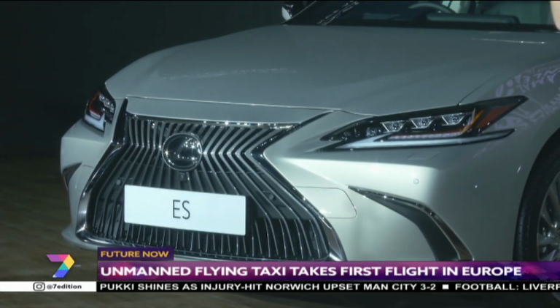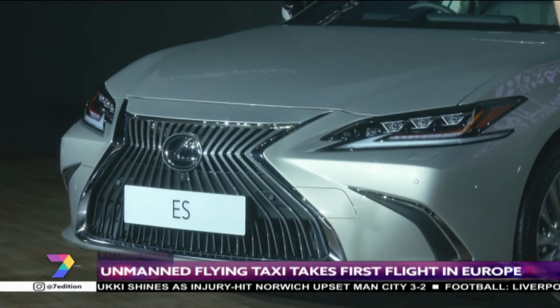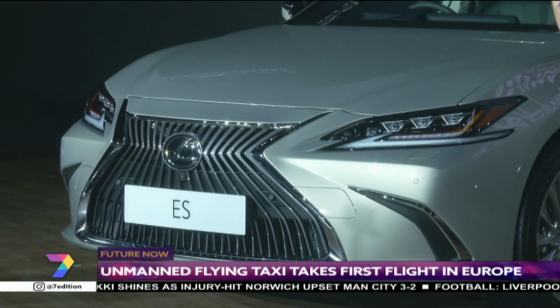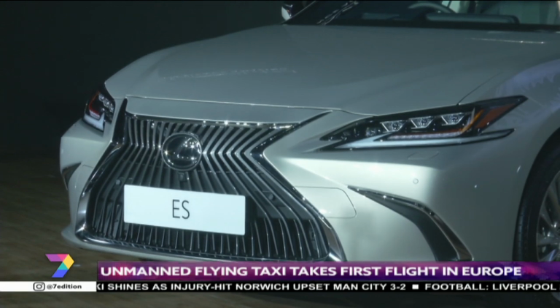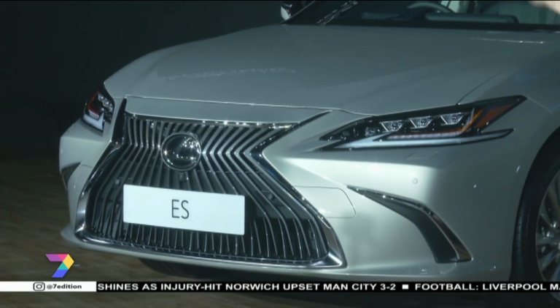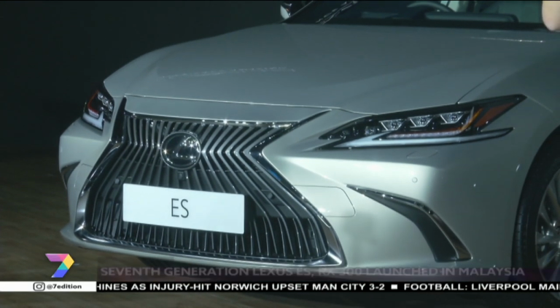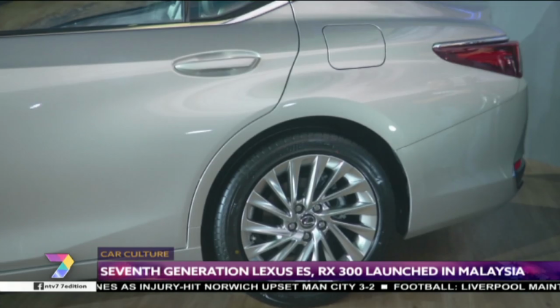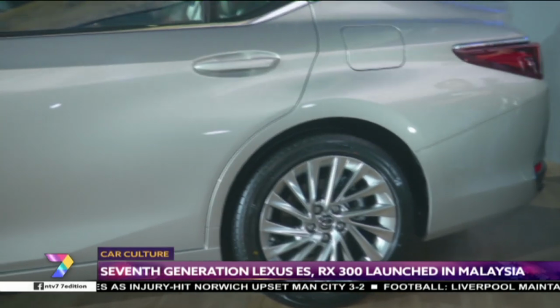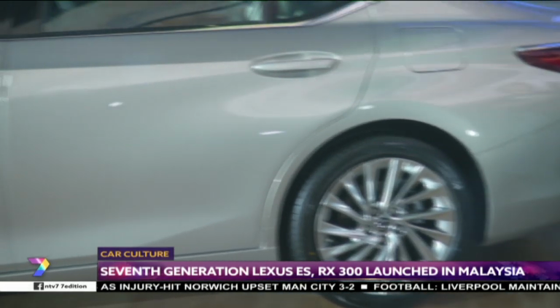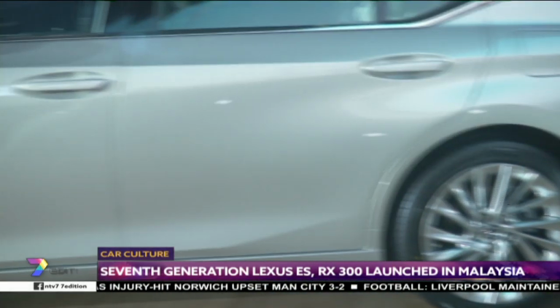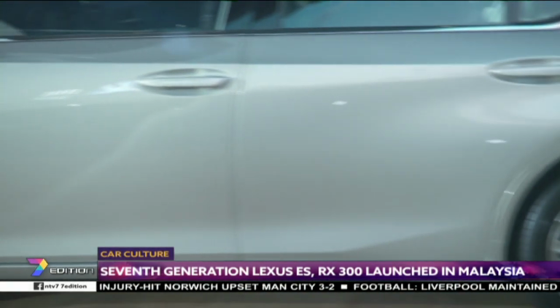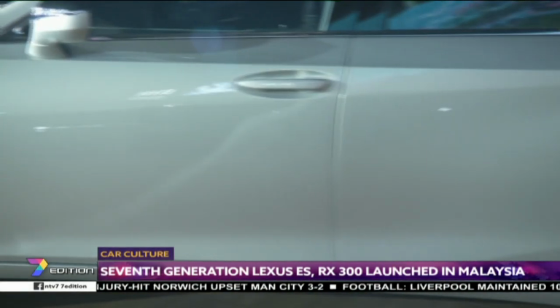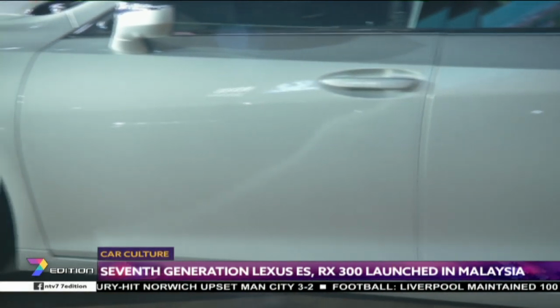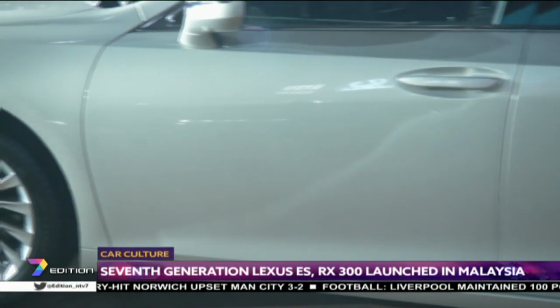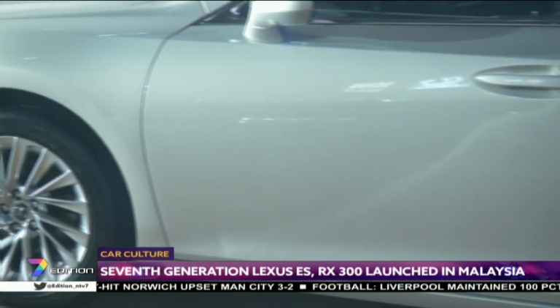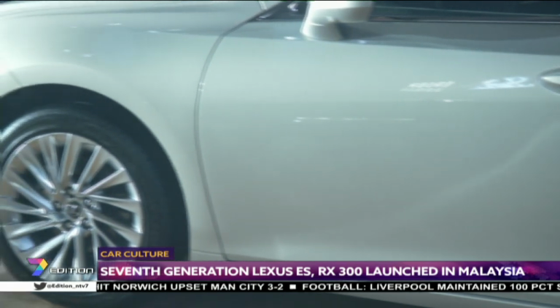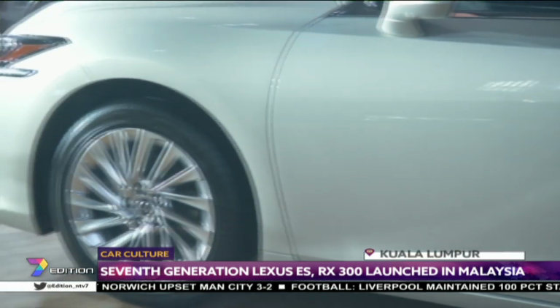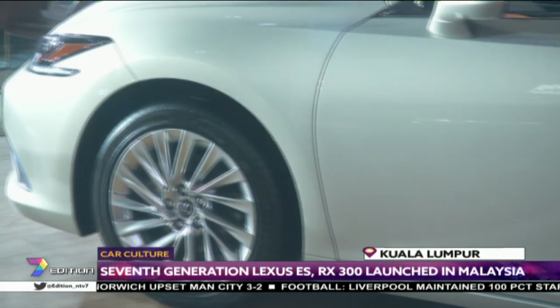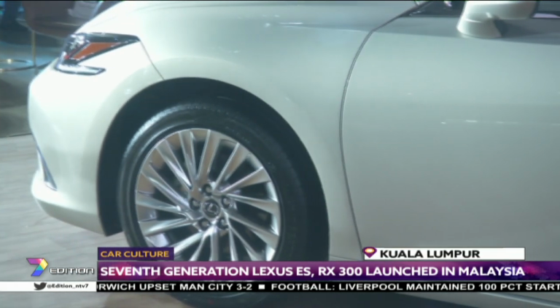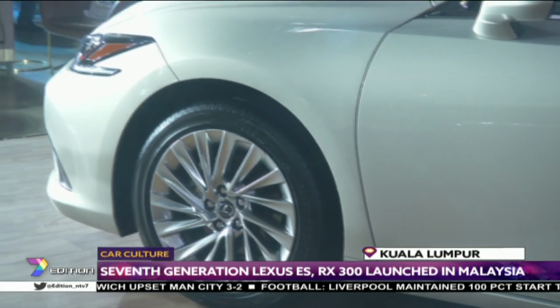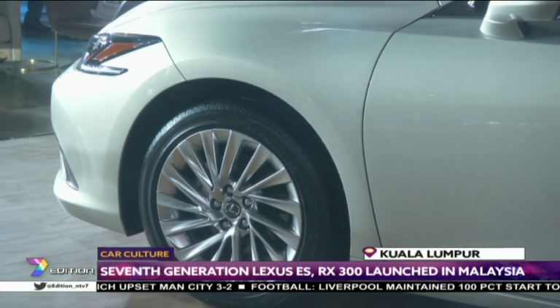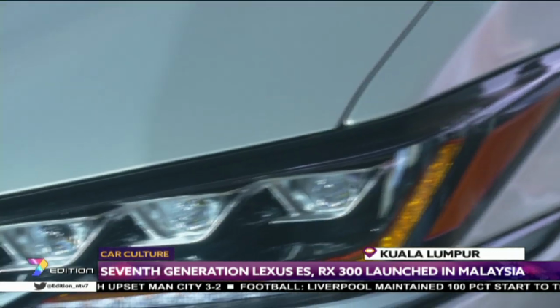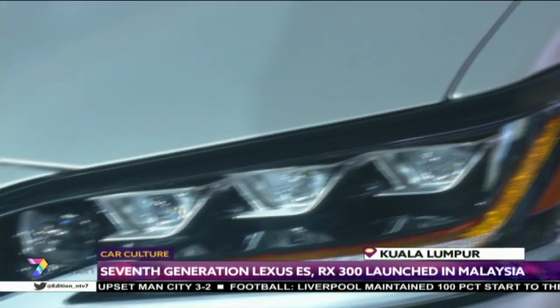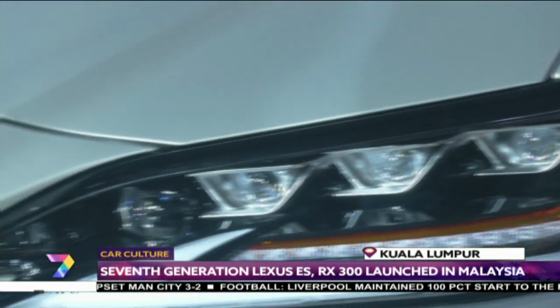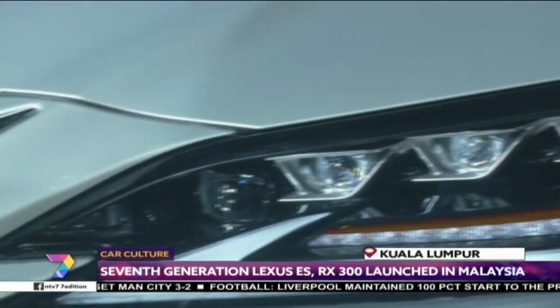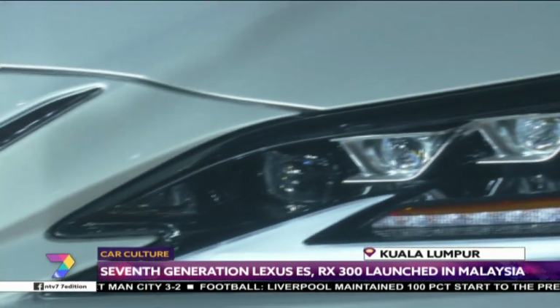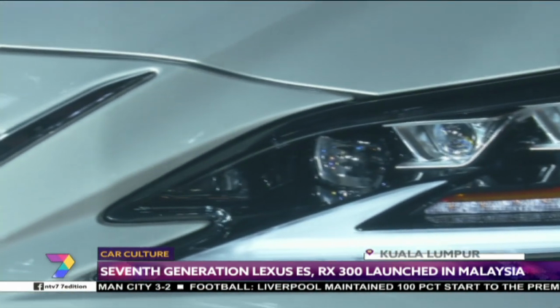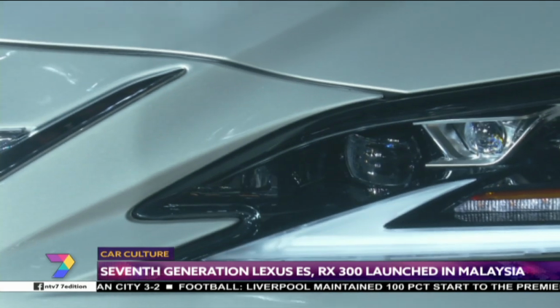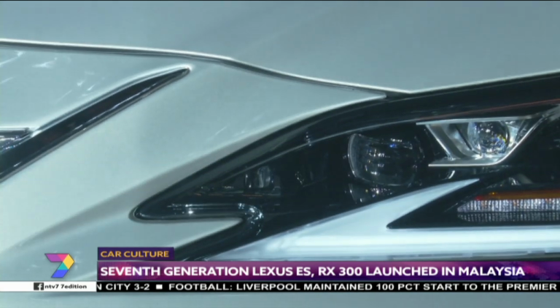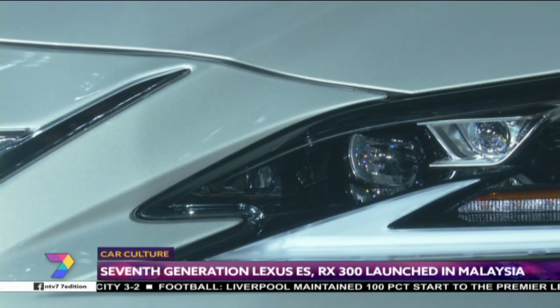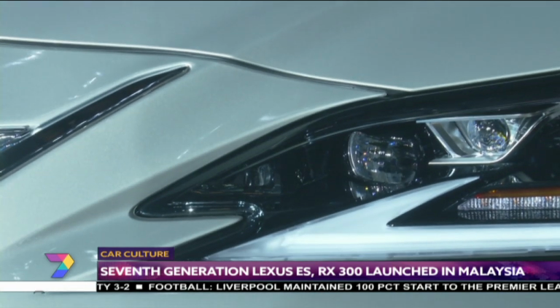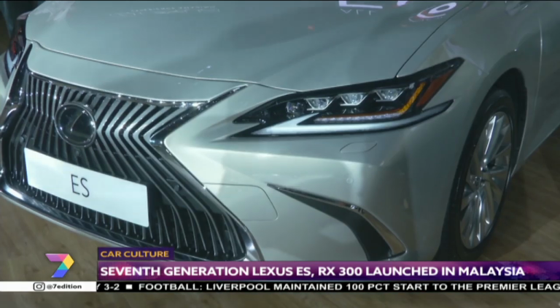The ES has always been a core model for Toyota's premium brand since its birth in 1989, and it is Lexus' most popular sedan with over 2.3 million sales worldwide over three decades.